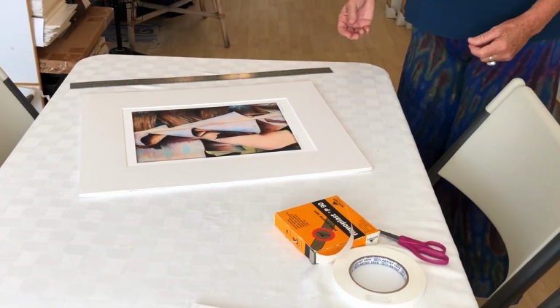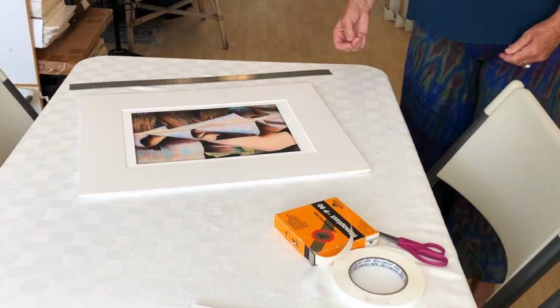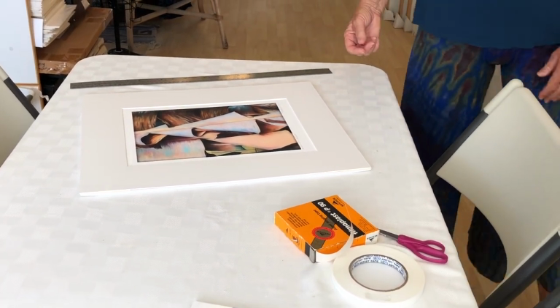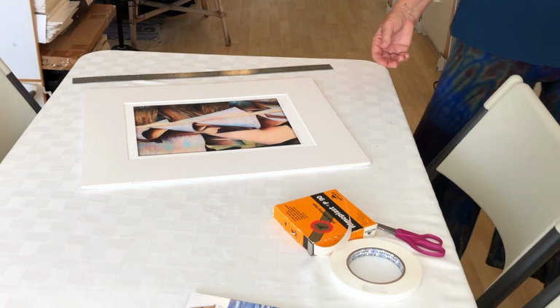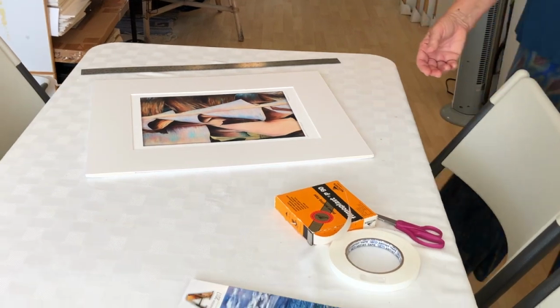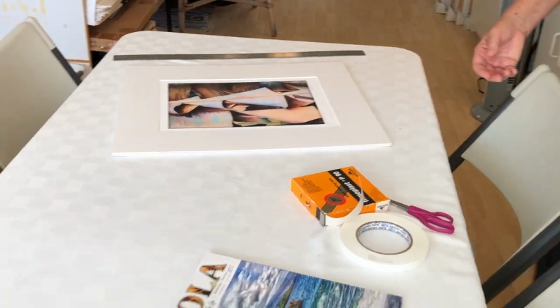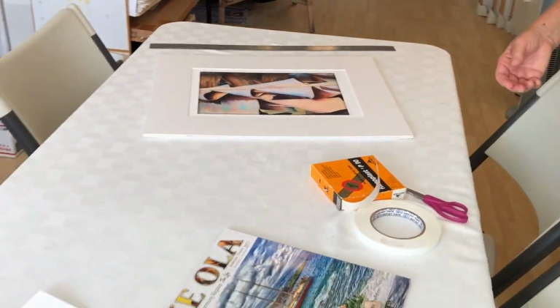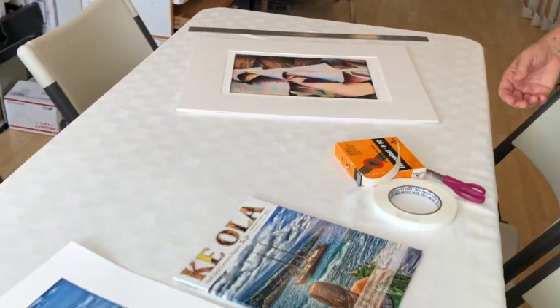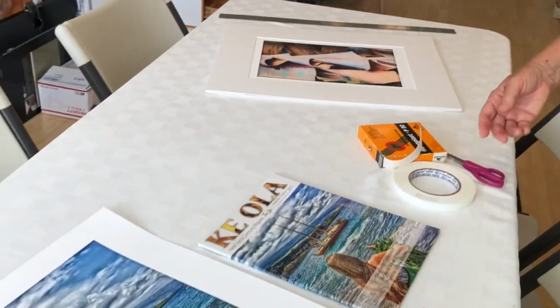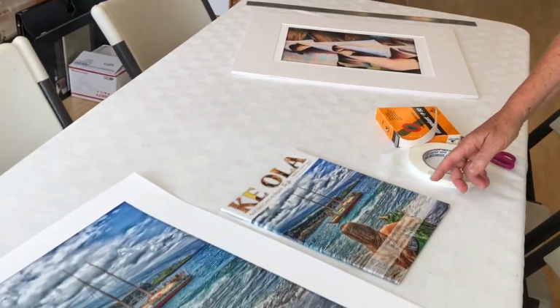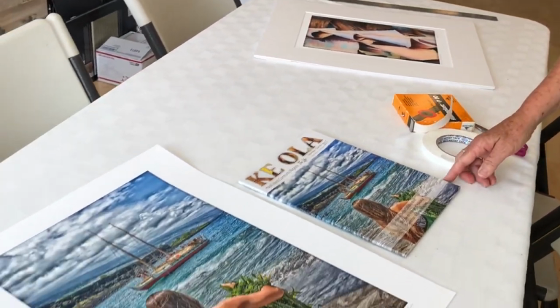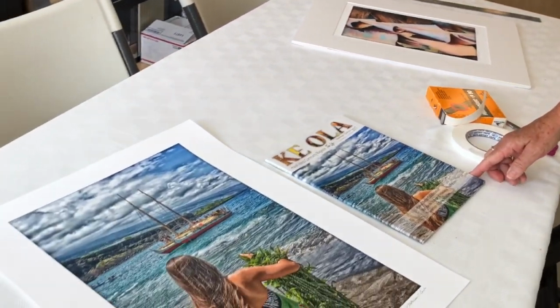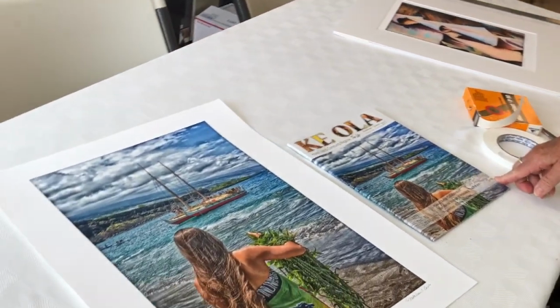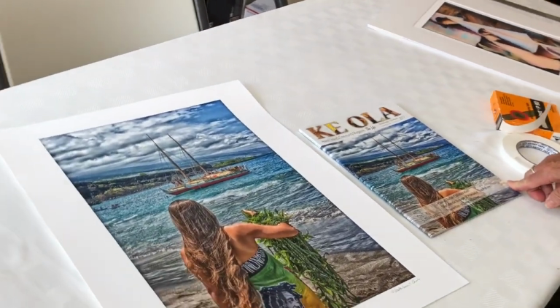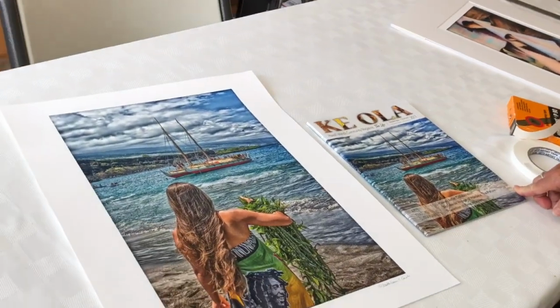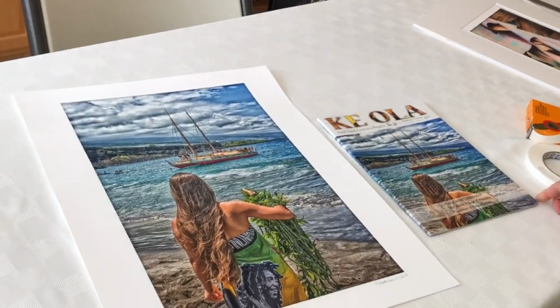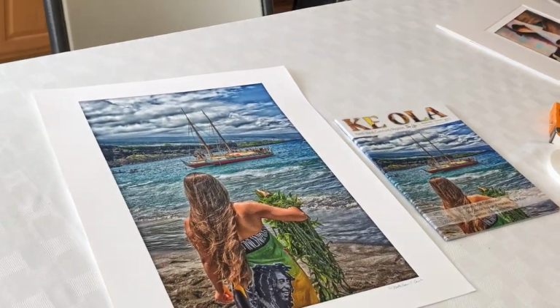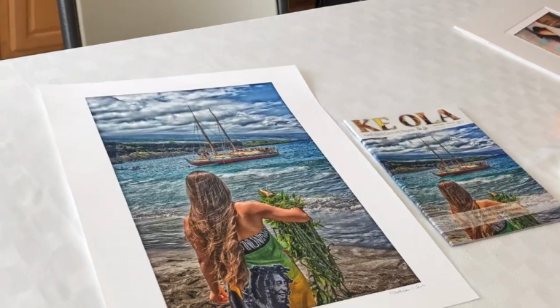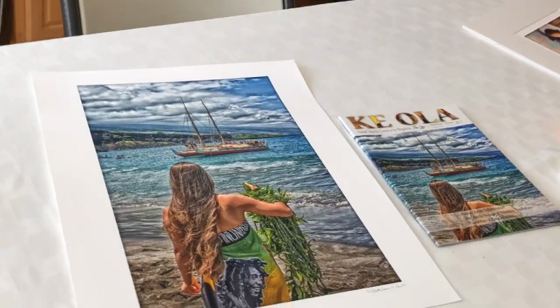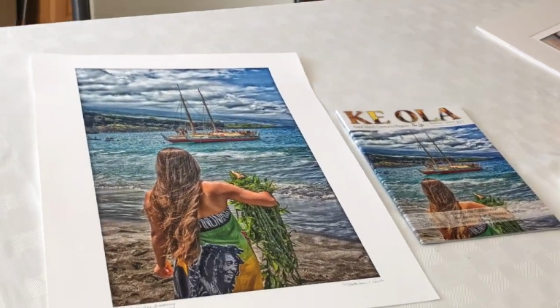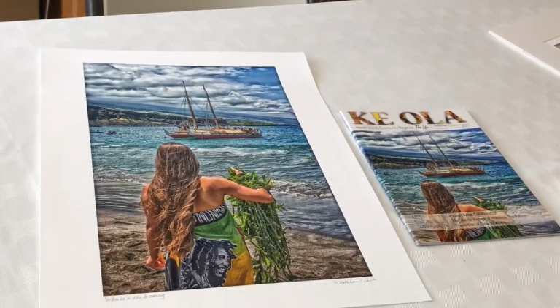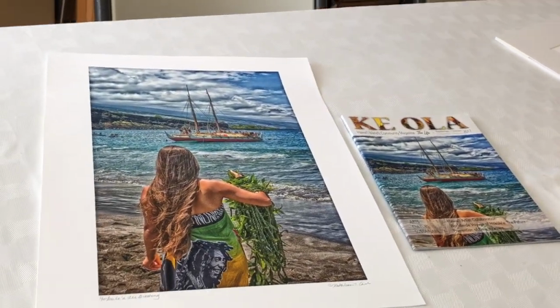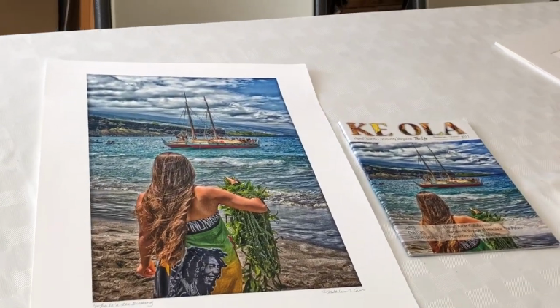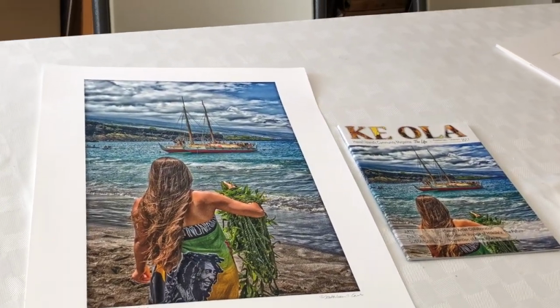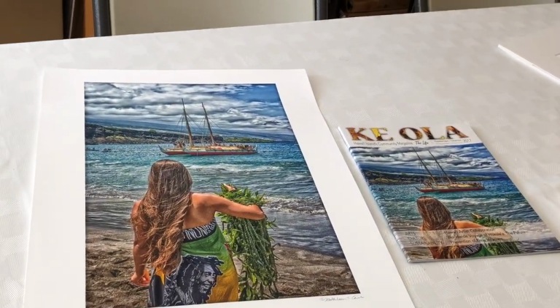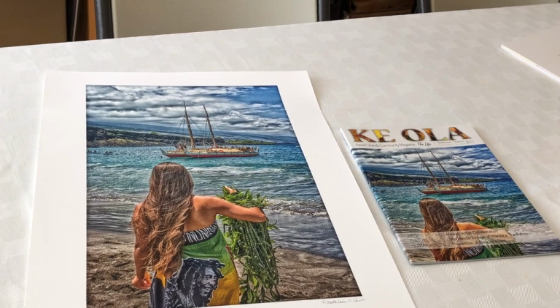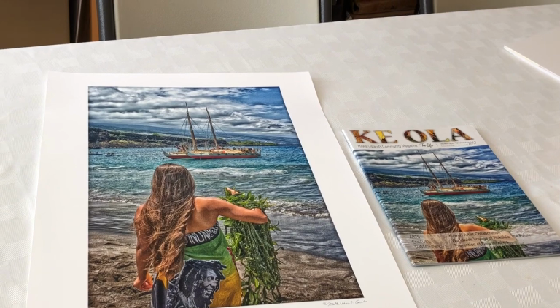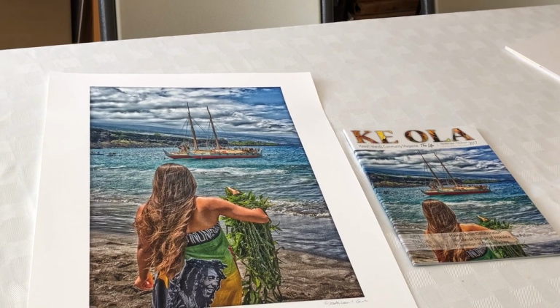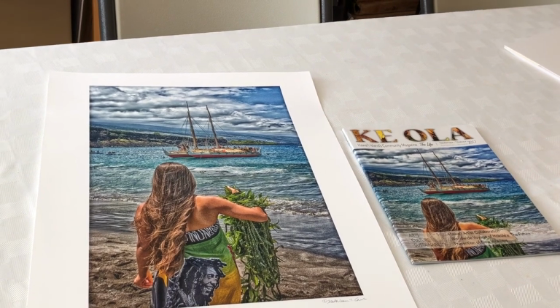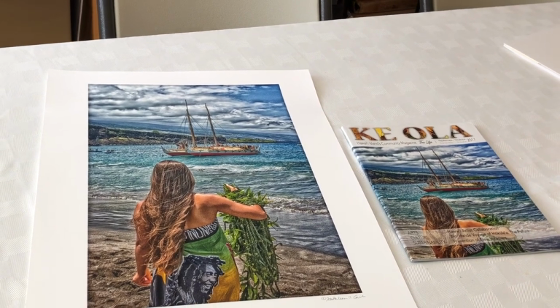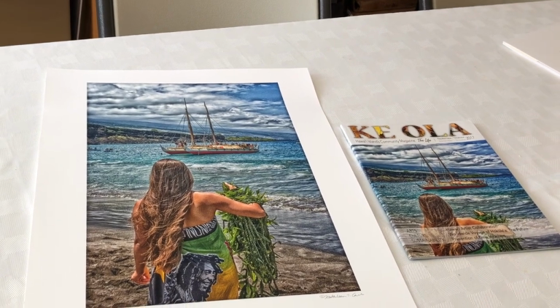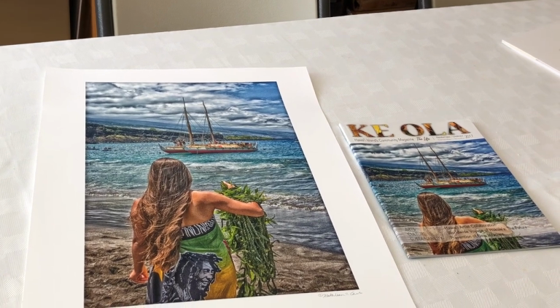I was very graced to have one of my images used on the cover of Kaola last year — the Hokulea Lake greeting.